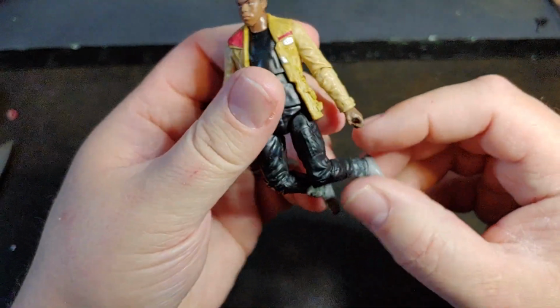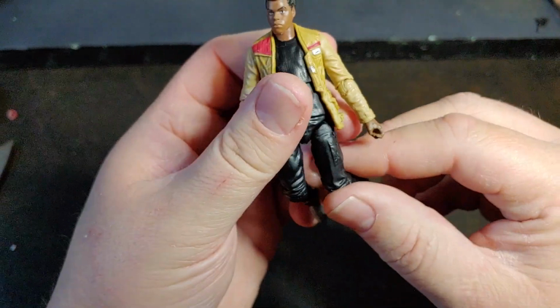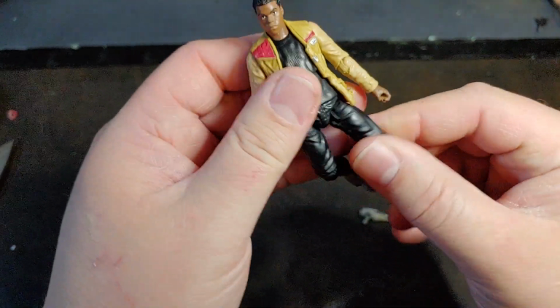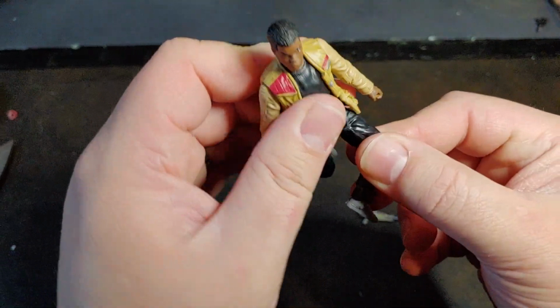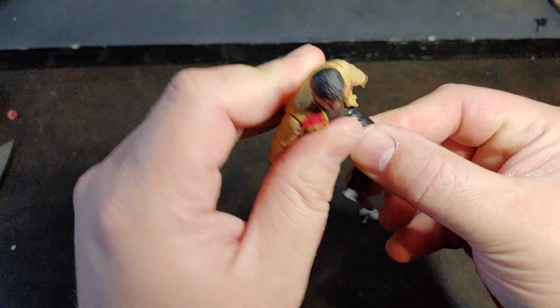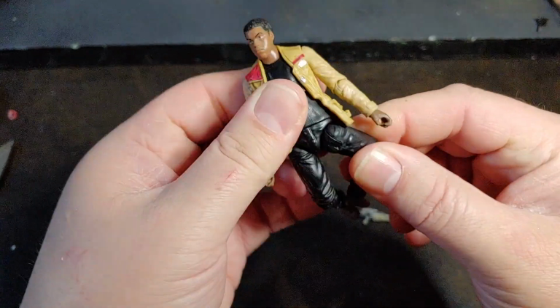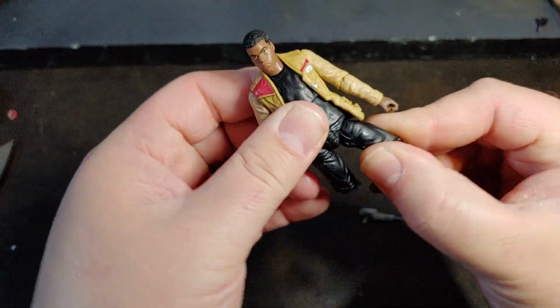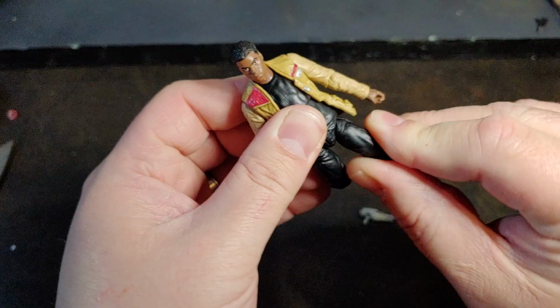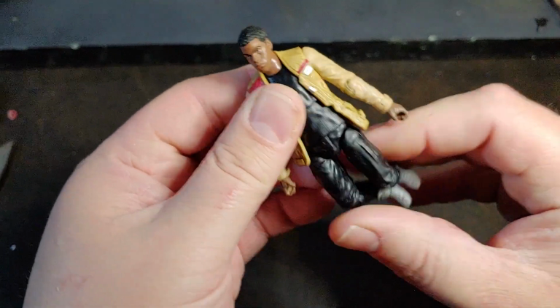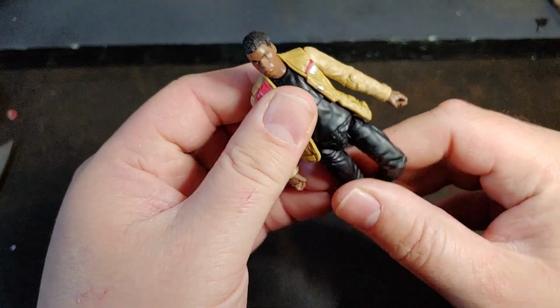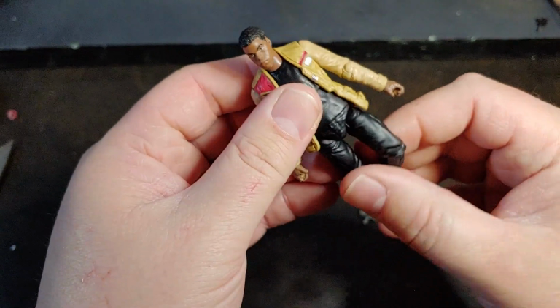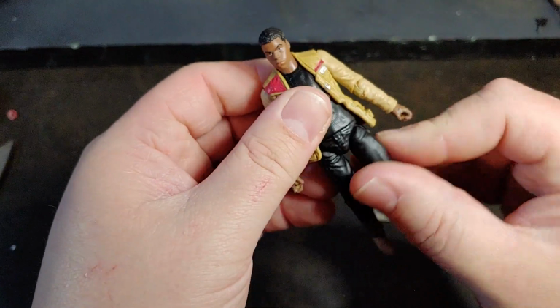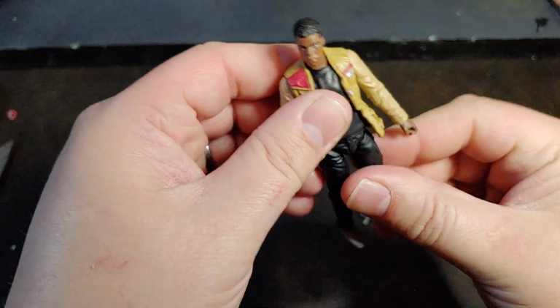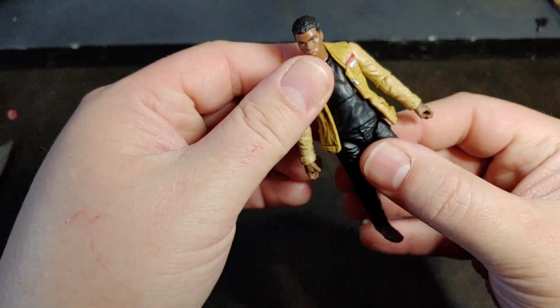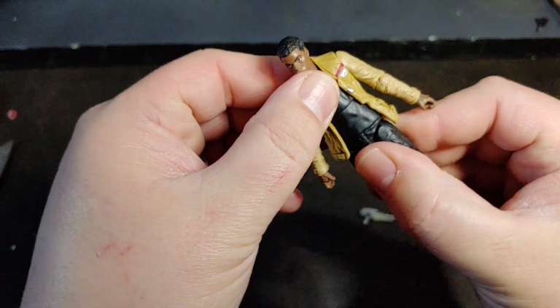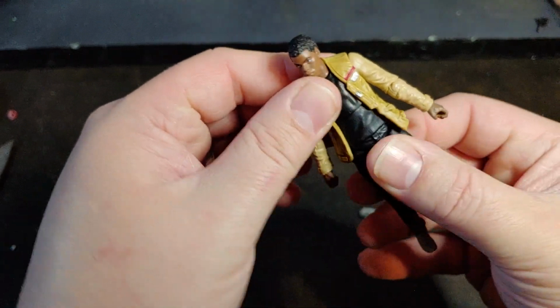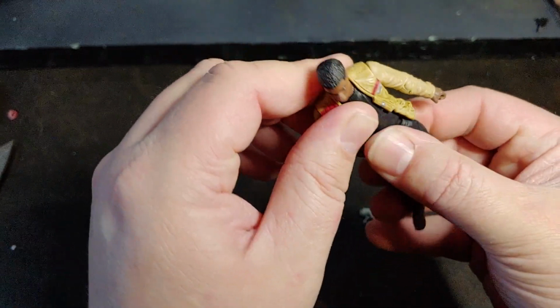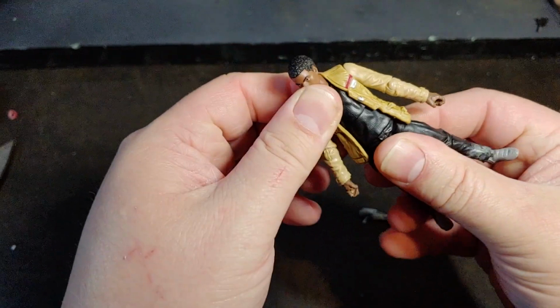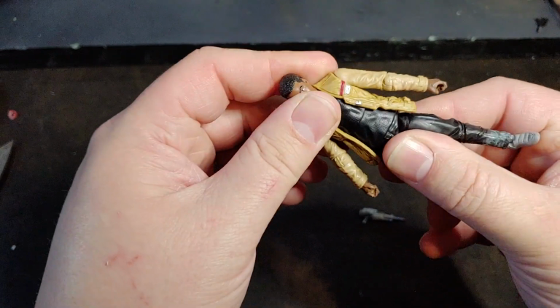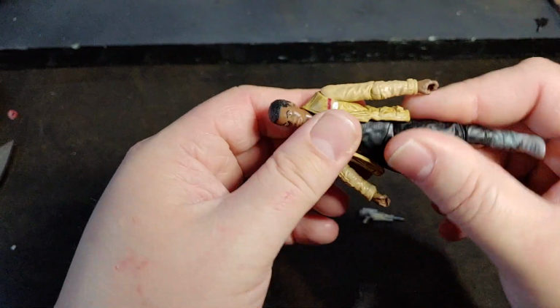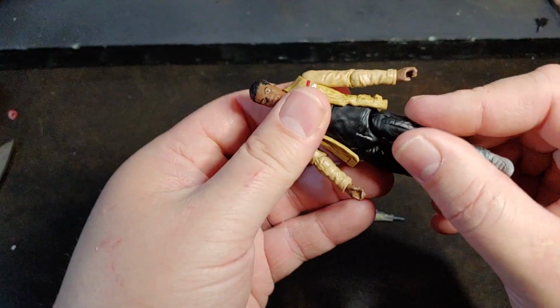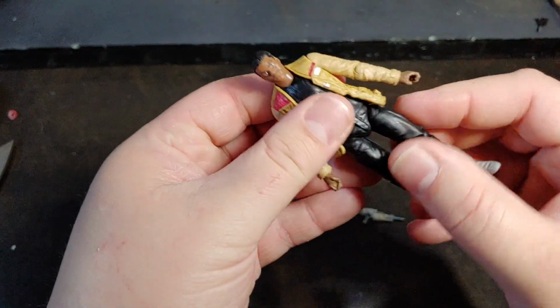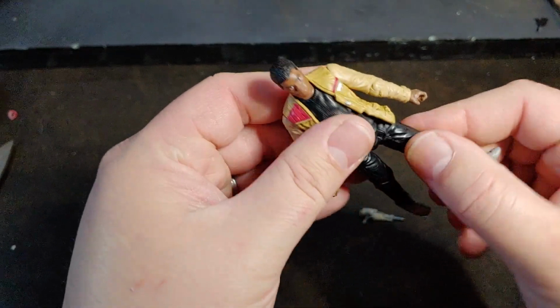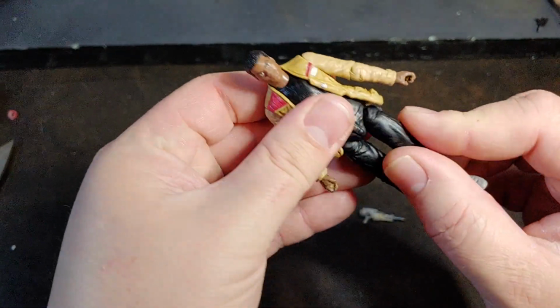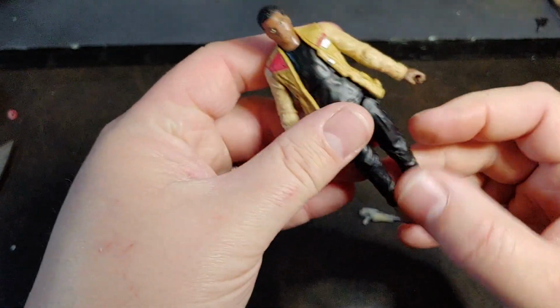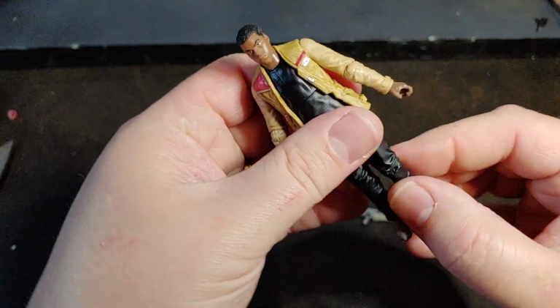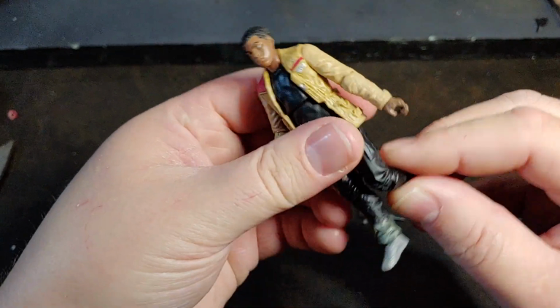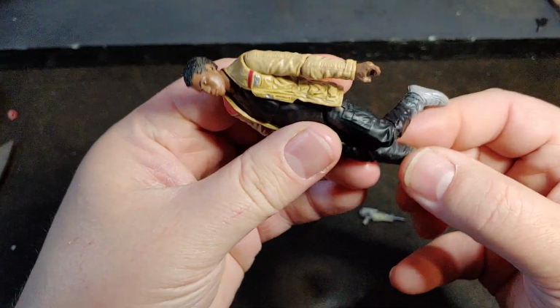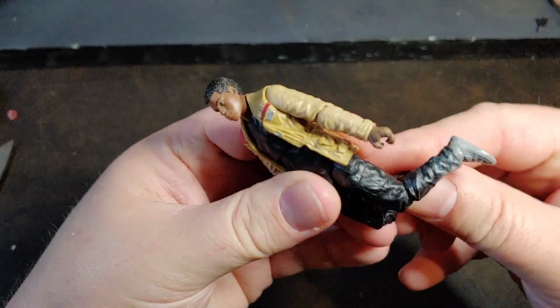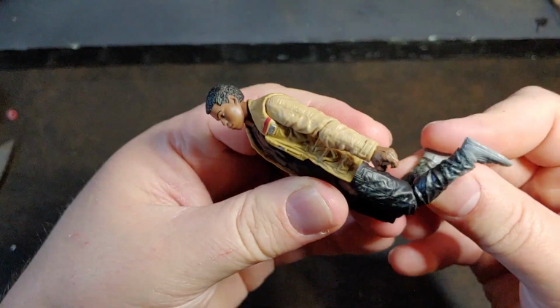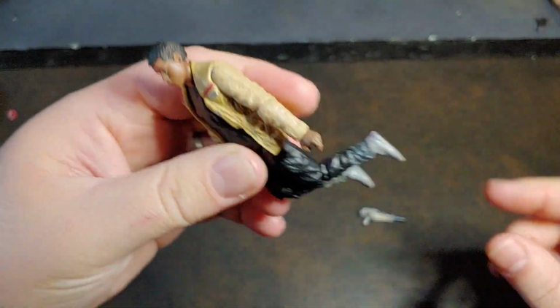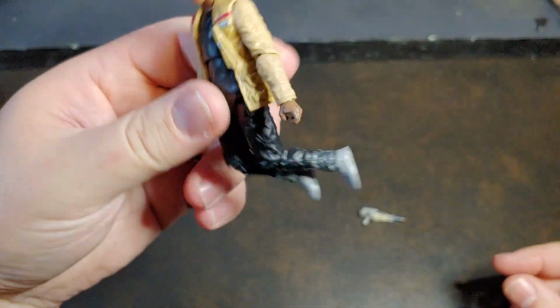He does have that really weird hip swivel that they gave the Star Wars figures, and then he does have the mid-chest pivot as well. The knees are actually extremely restricted.